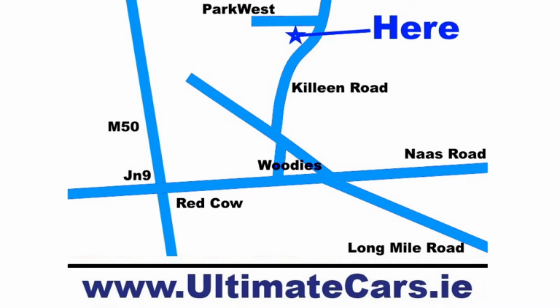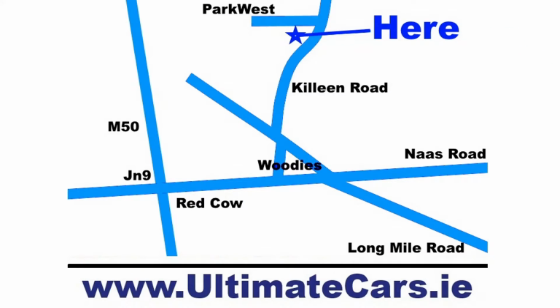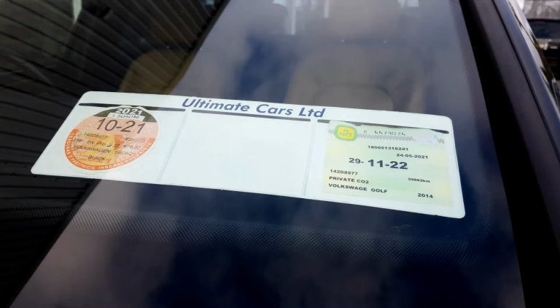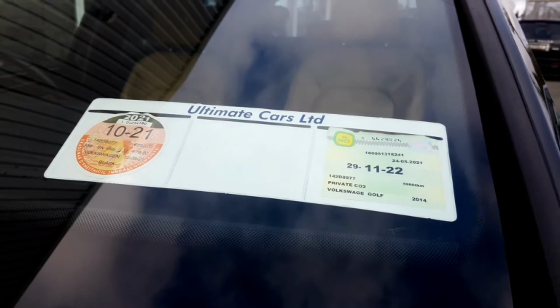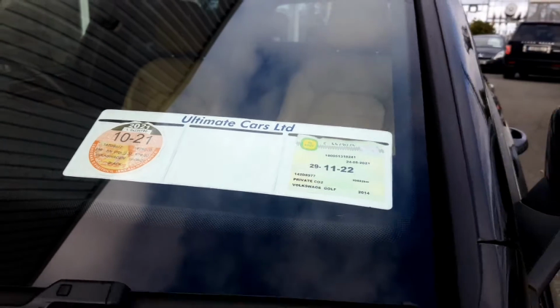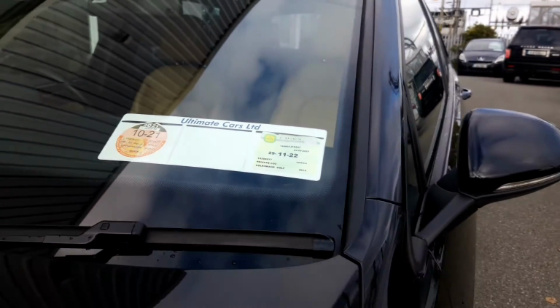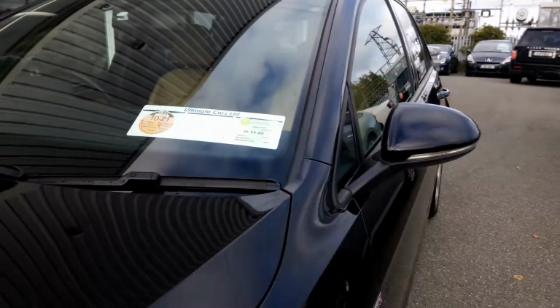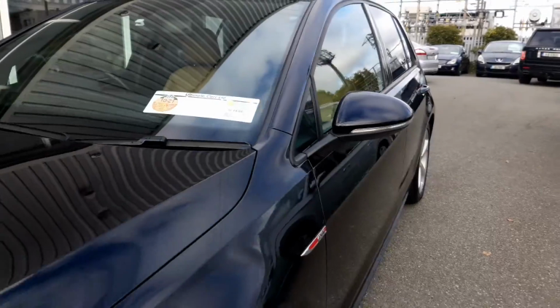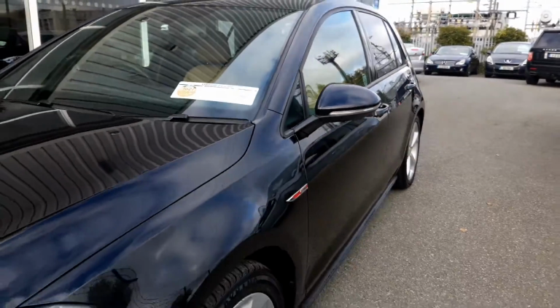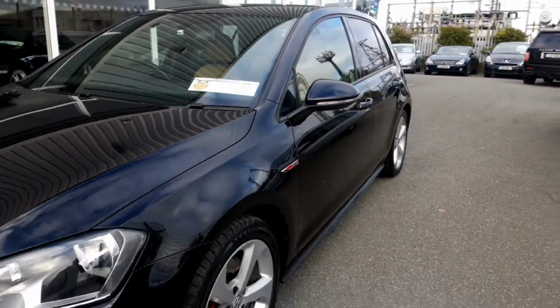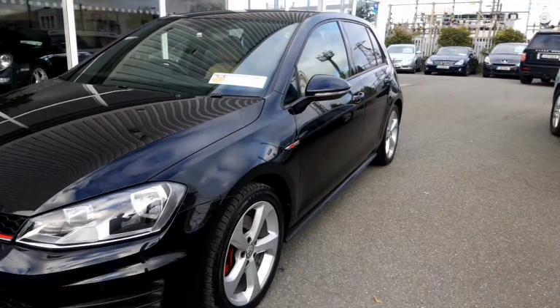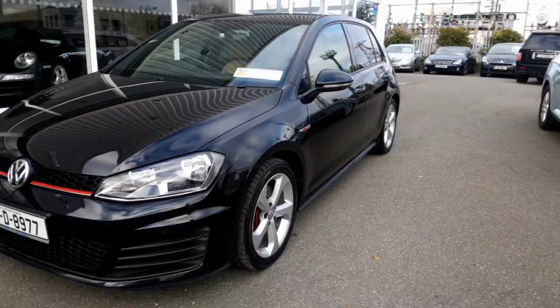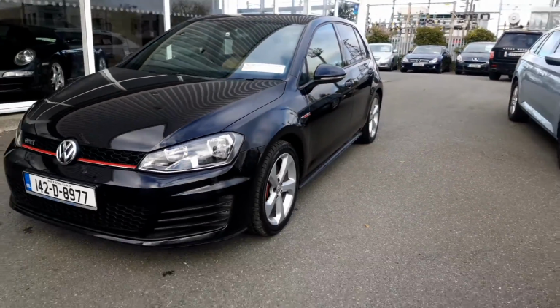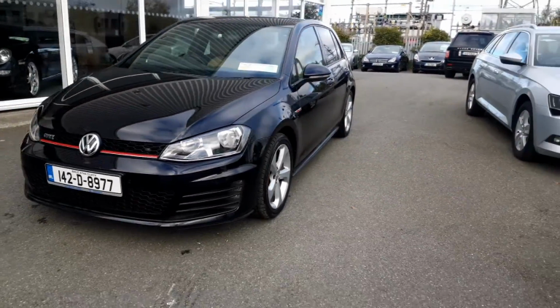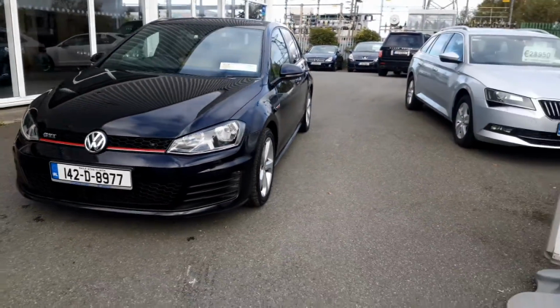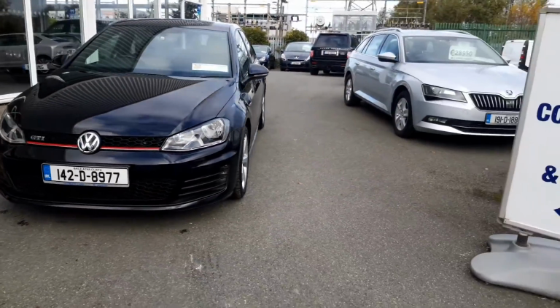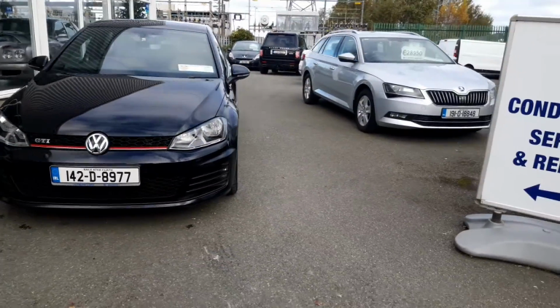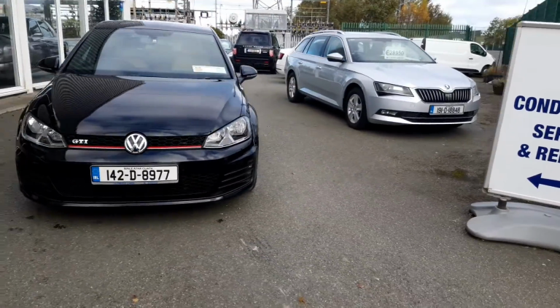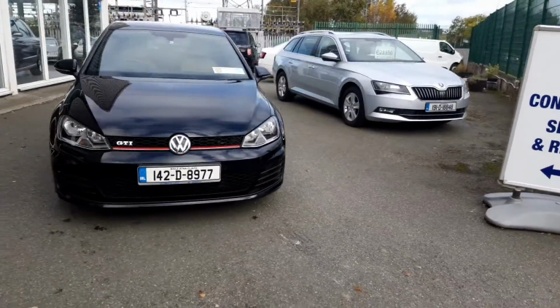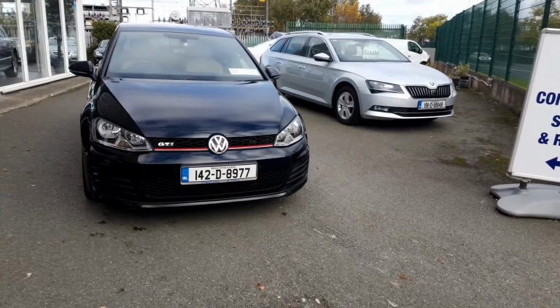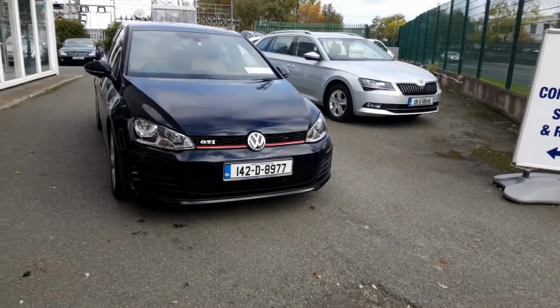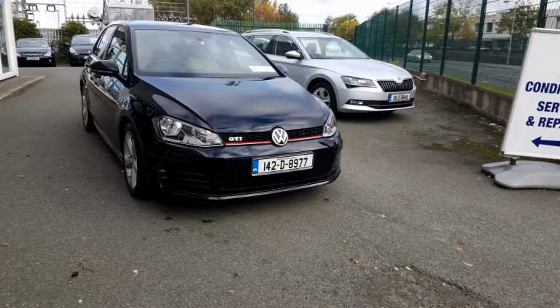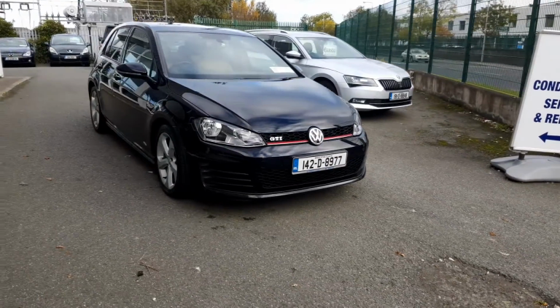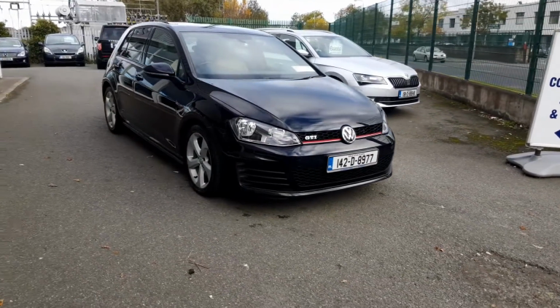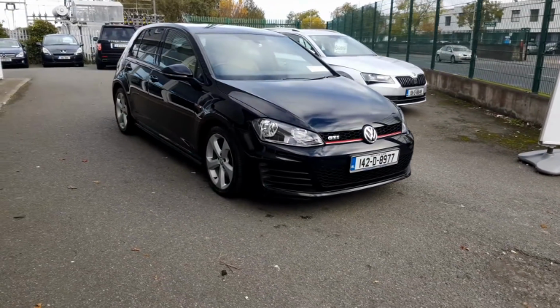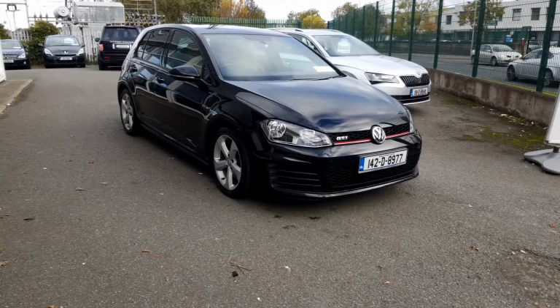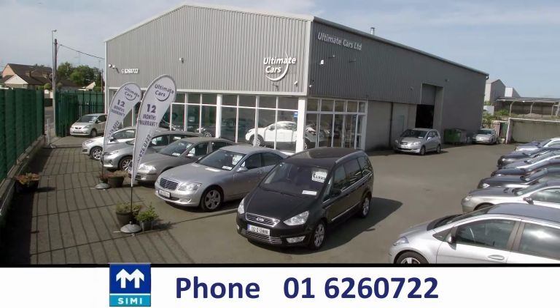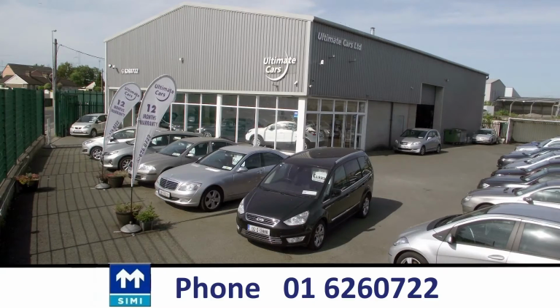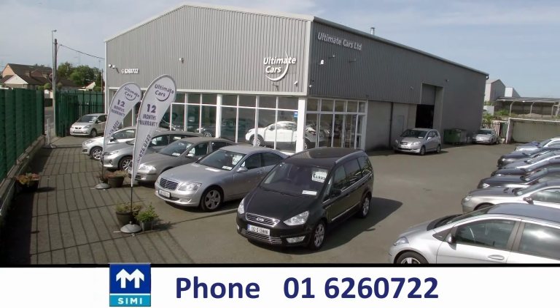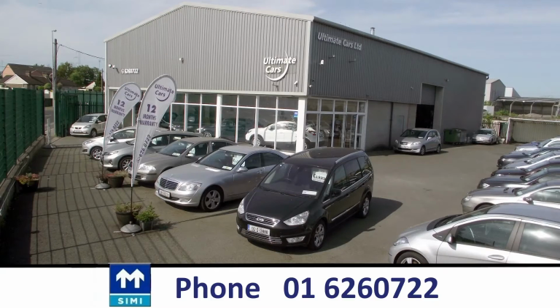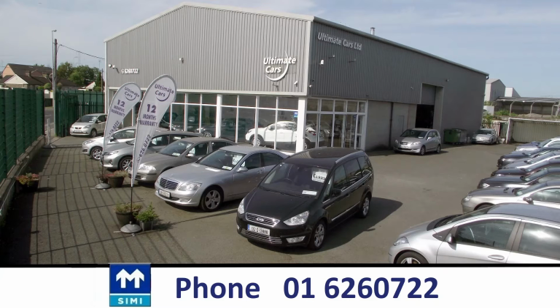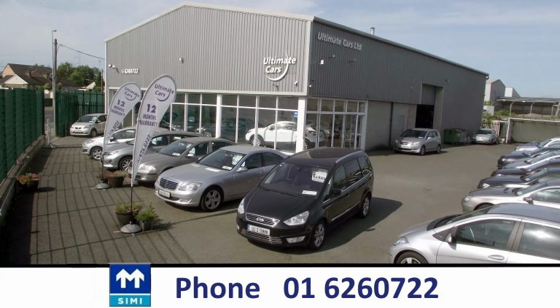In short, the NCT is the end of November 2022 with cheap tax of 280 and a very low mileage, and it looks like a new car. I'm Eugene, call me on 016260722, thanks for watching.